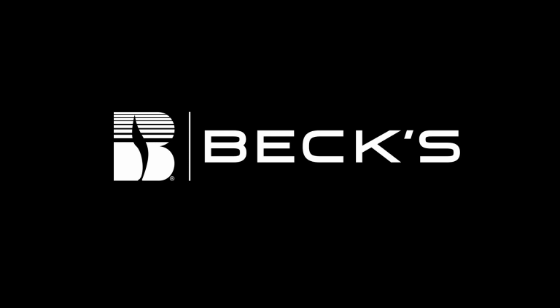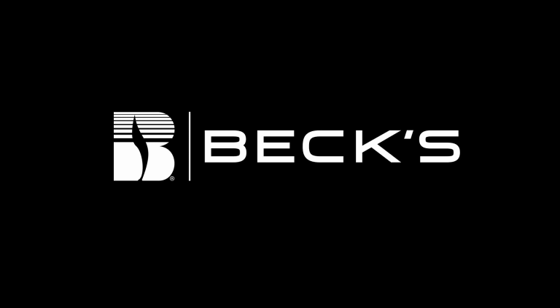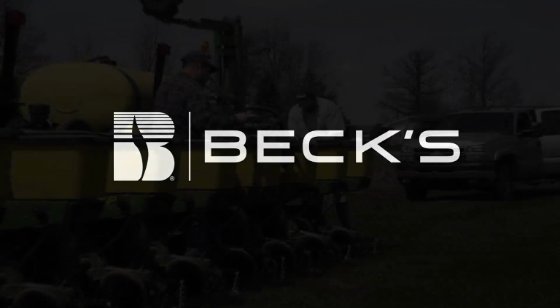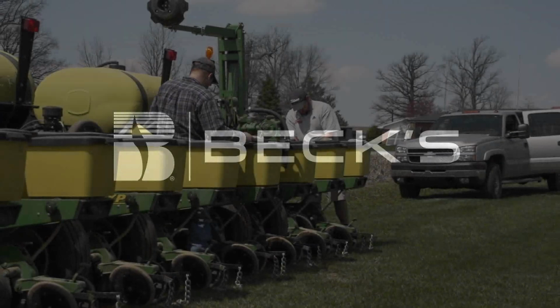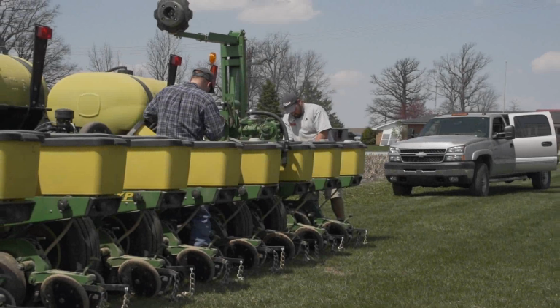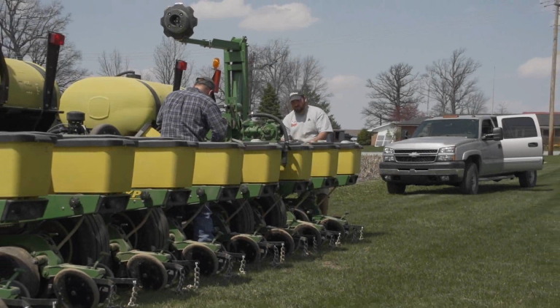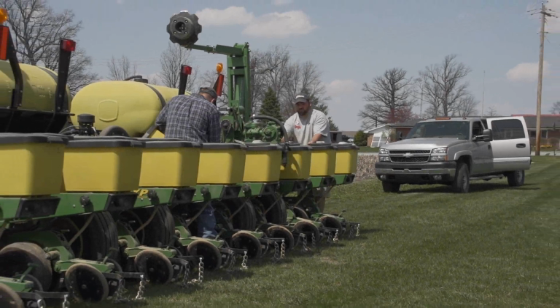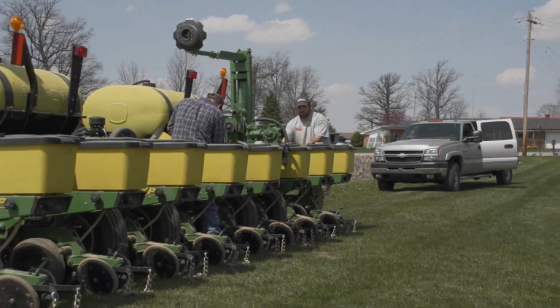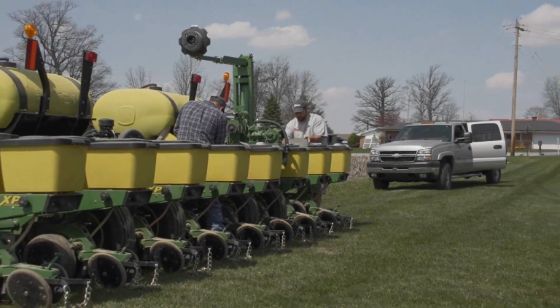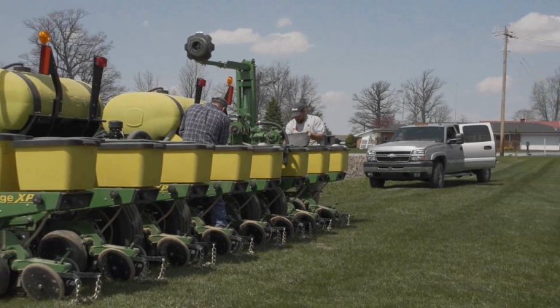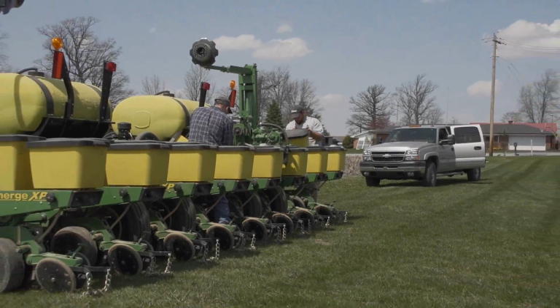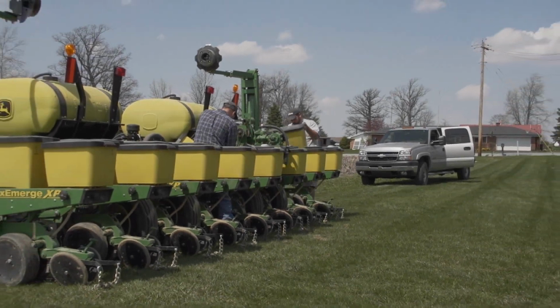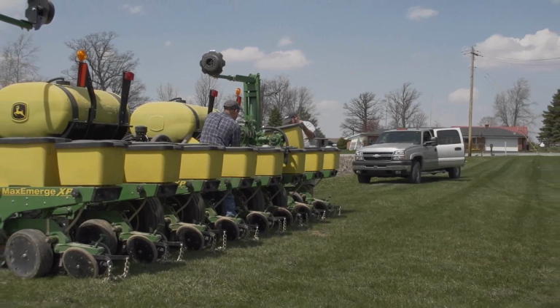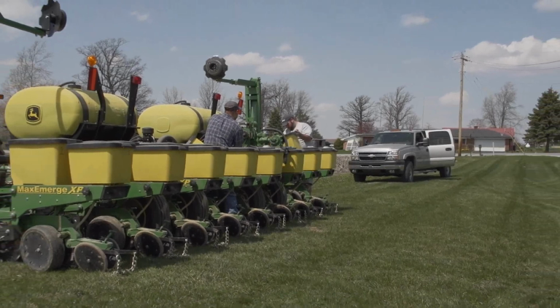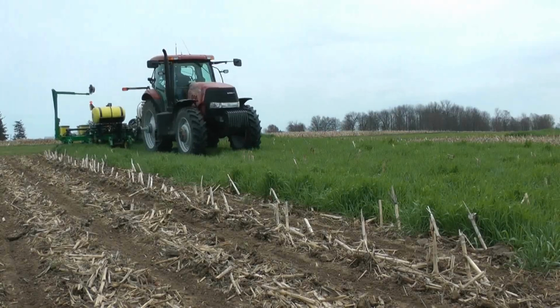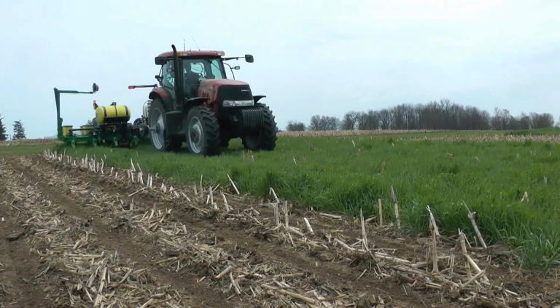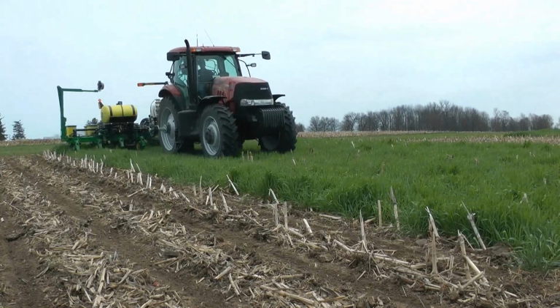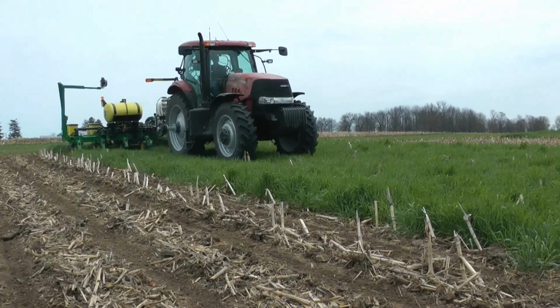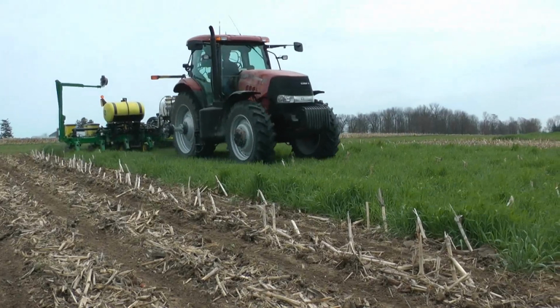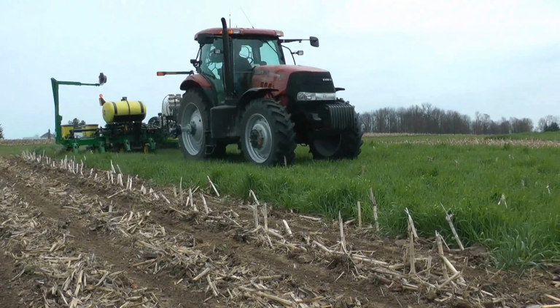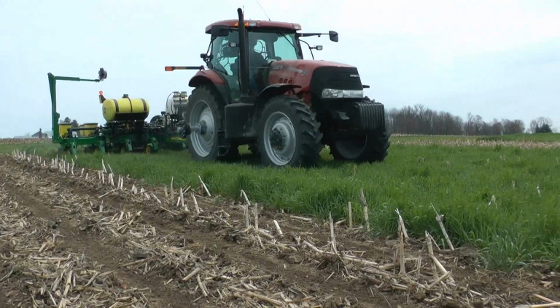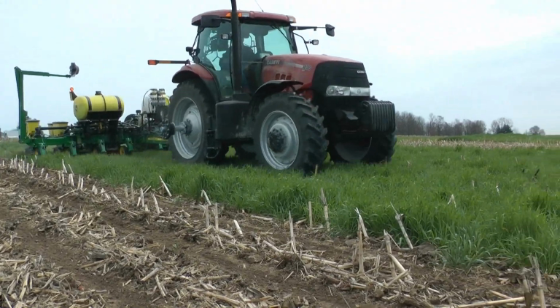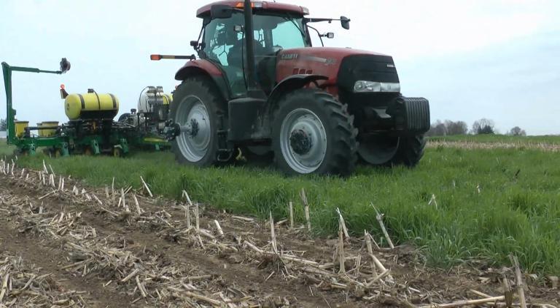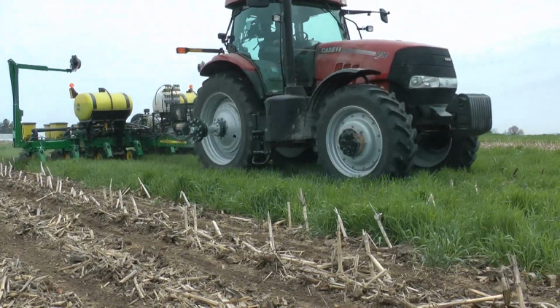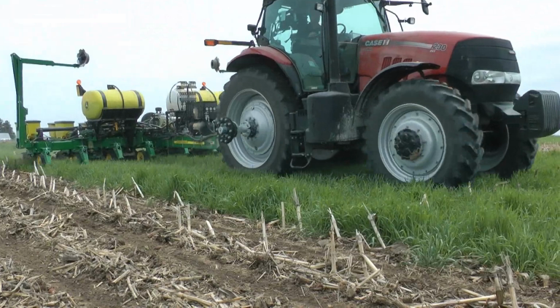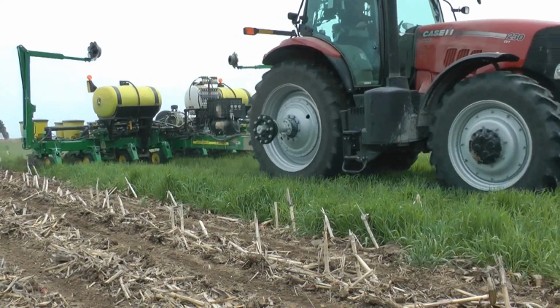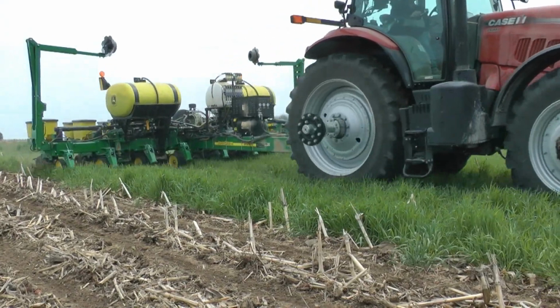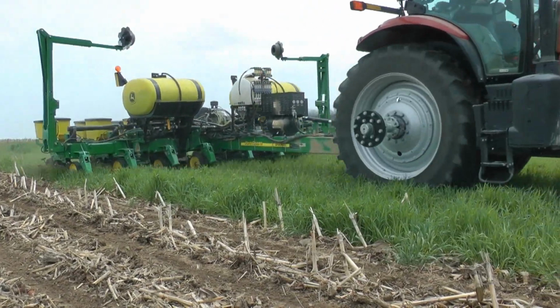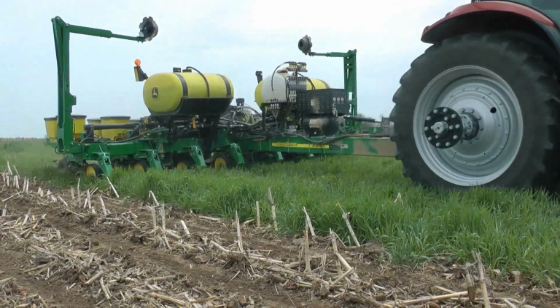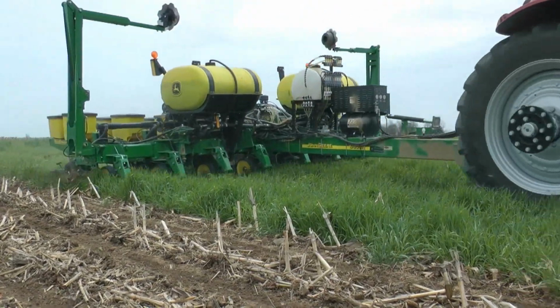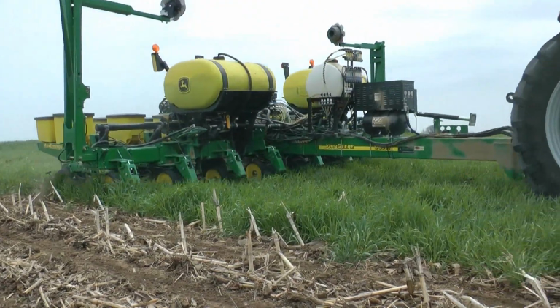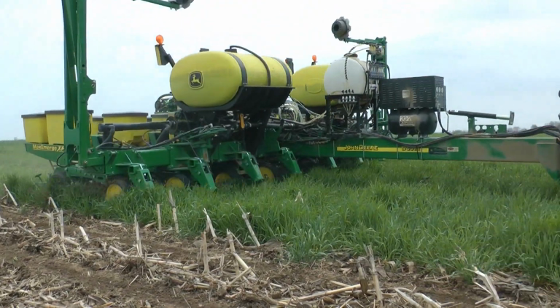For our 2014 Central Indiana PFR cover crop trial, we drilled cereal rye and Beck's bean builder mix on September 24, 2013. Come spring, we planted into the standing cereal rye with our John Deere 1760 no-till planter.